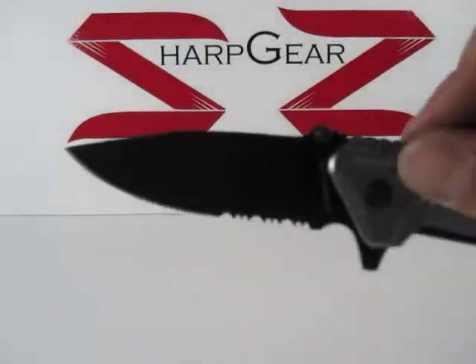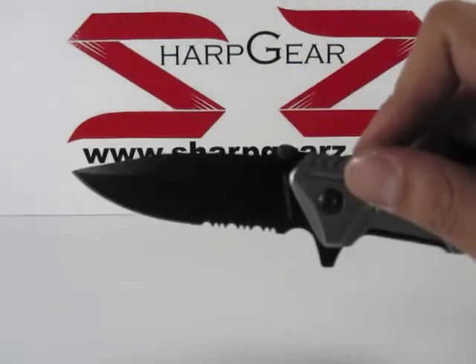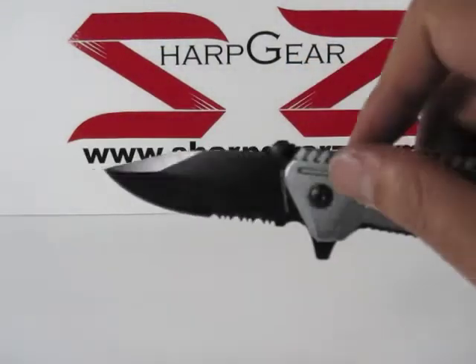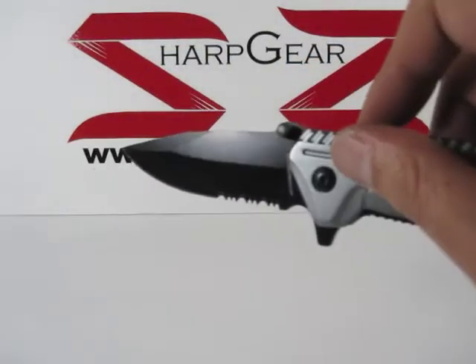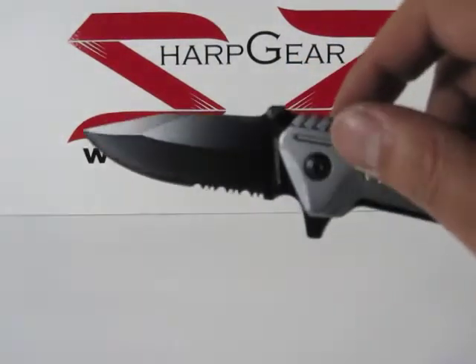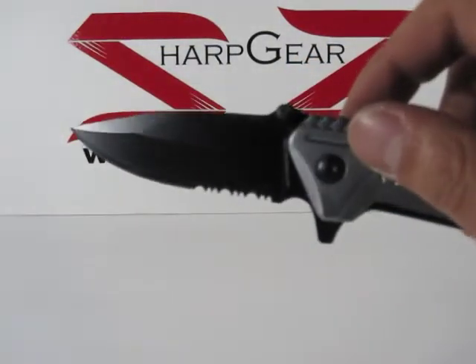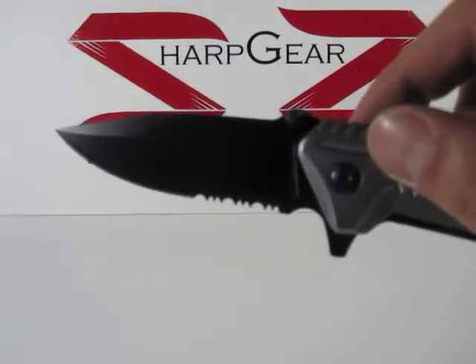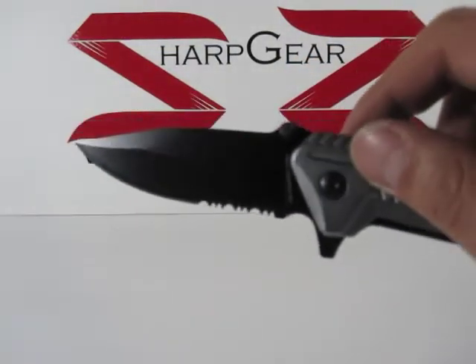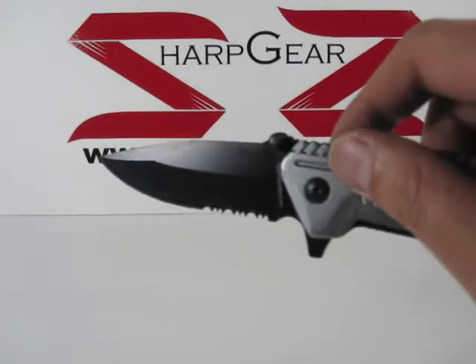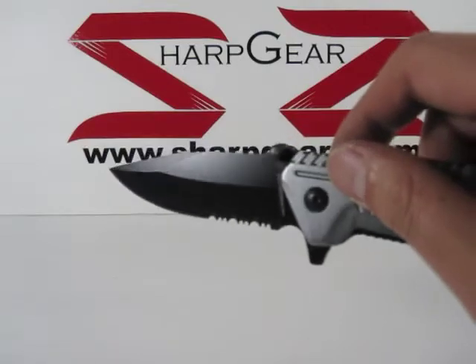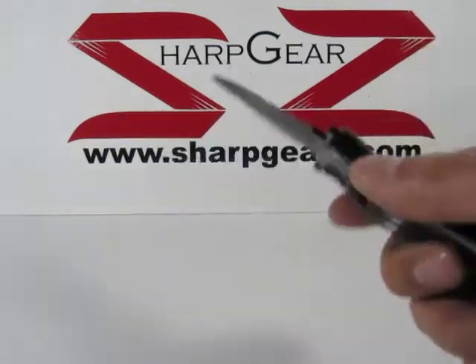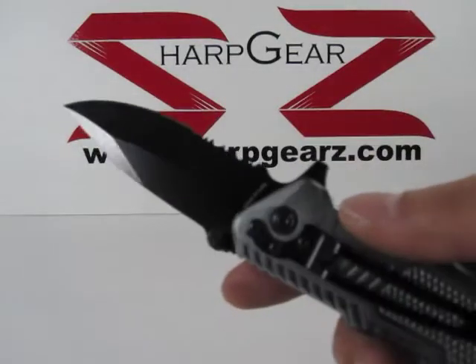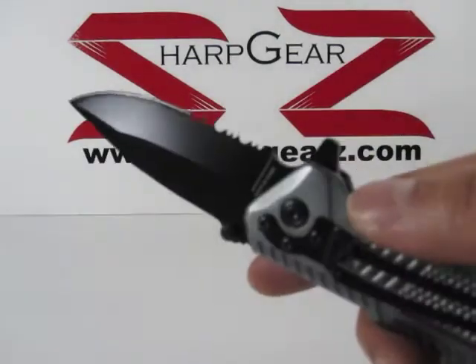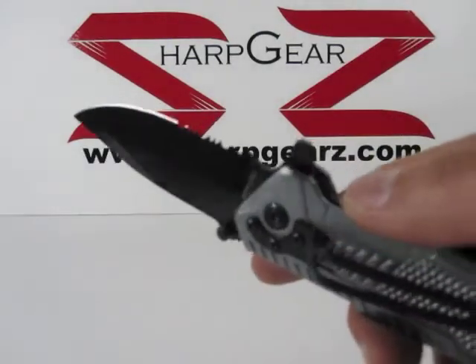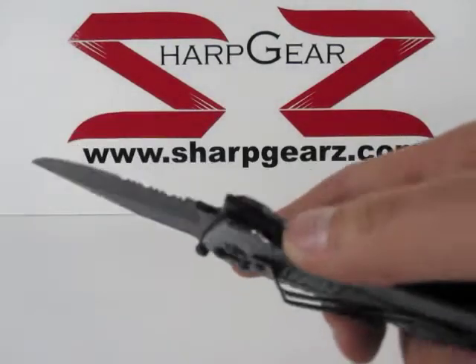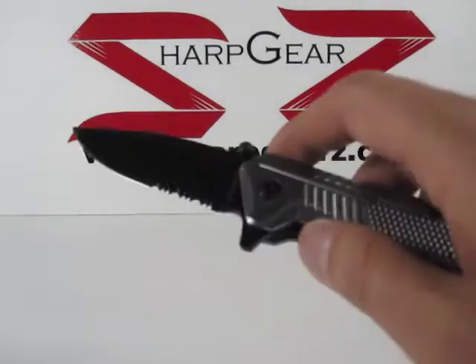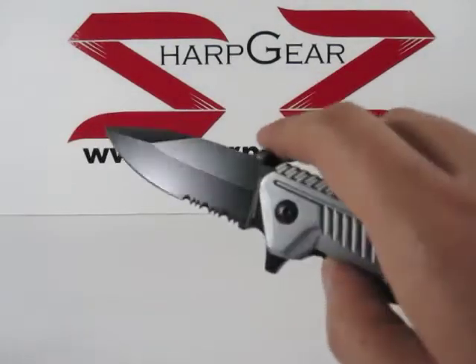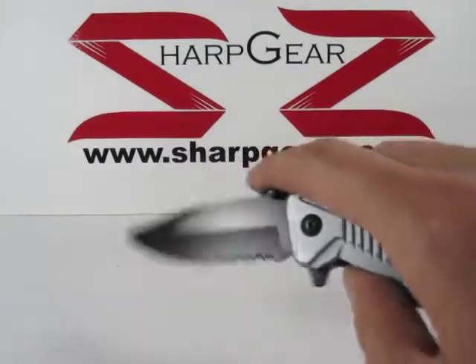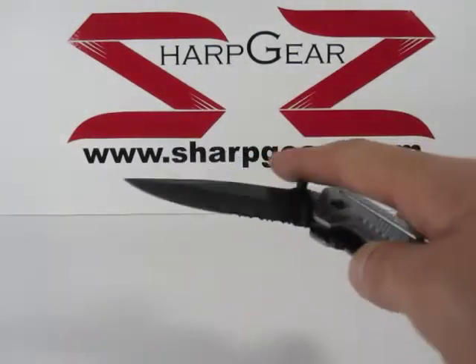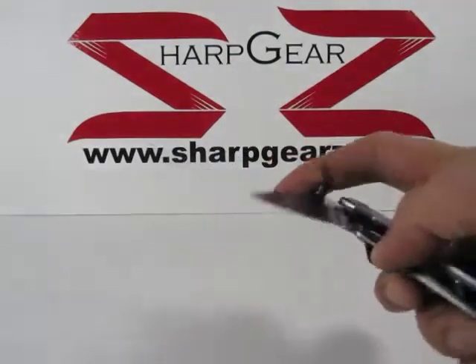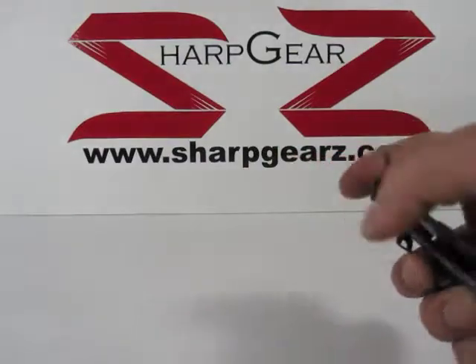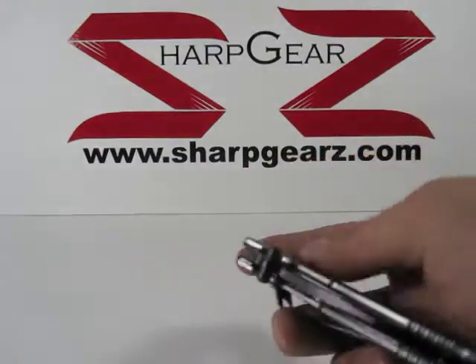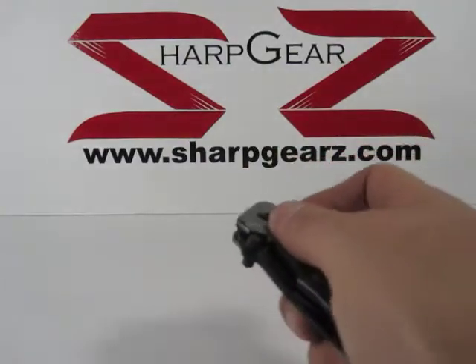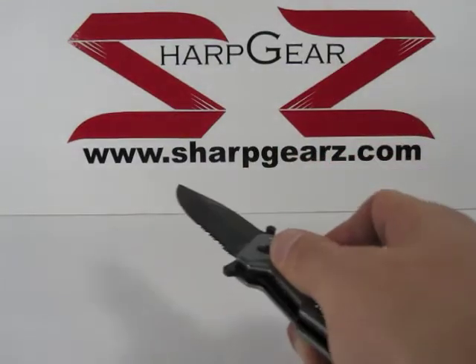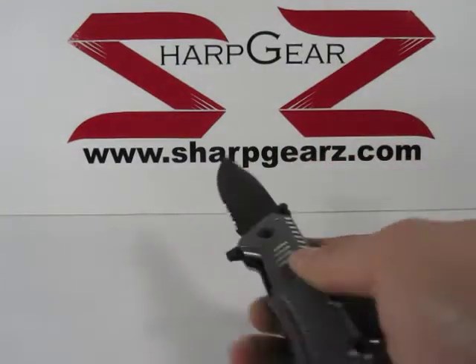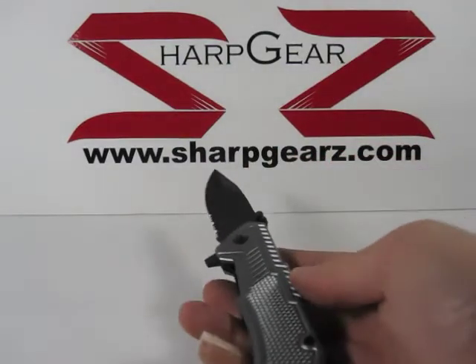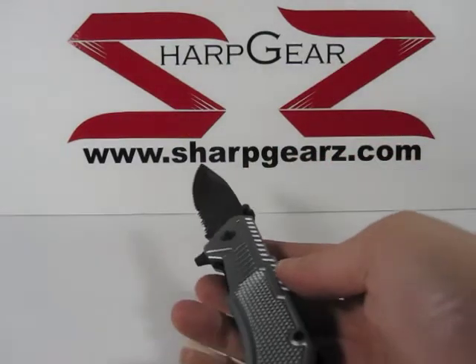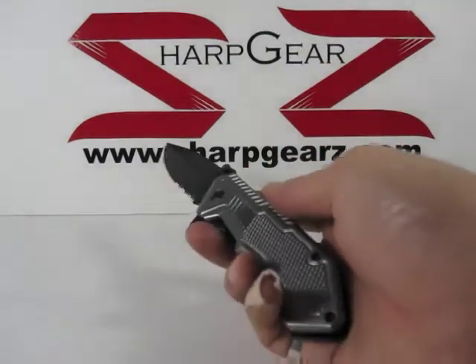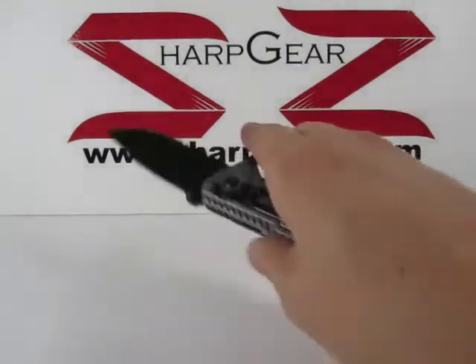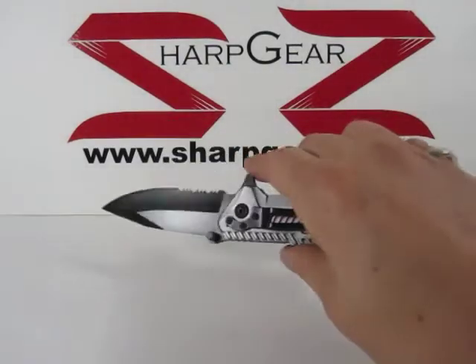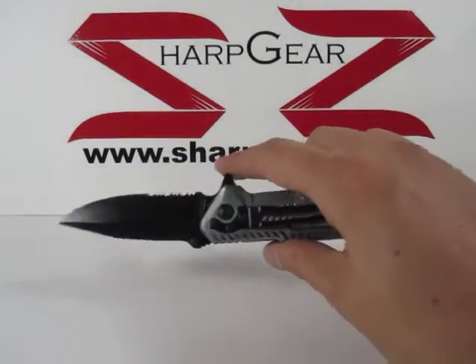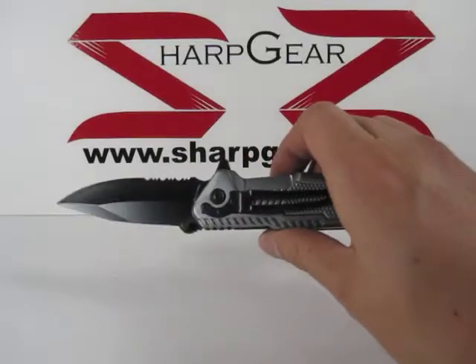The blade measures about three and a quarter inches in length, and as you can see it is partially serrated. When this knife is fully opened, it measures about eight inches in length.